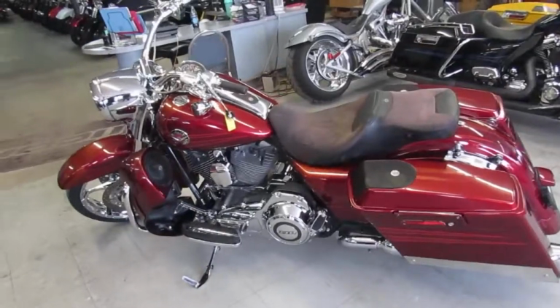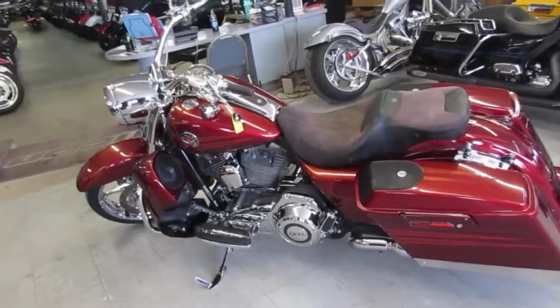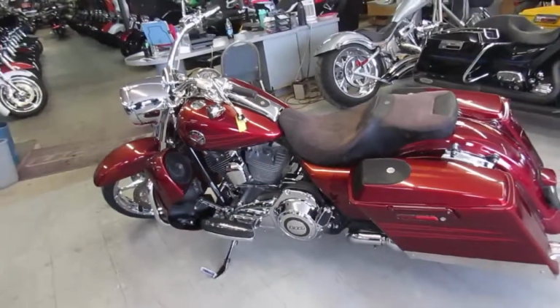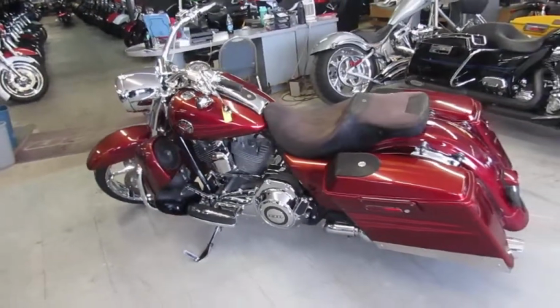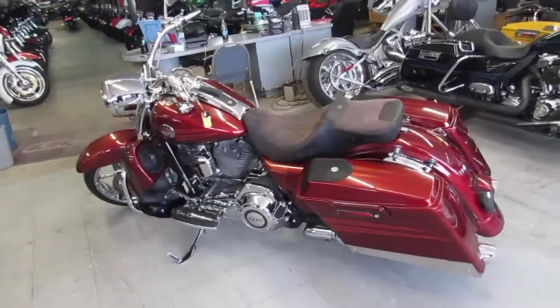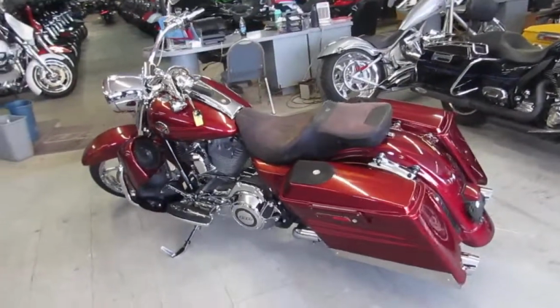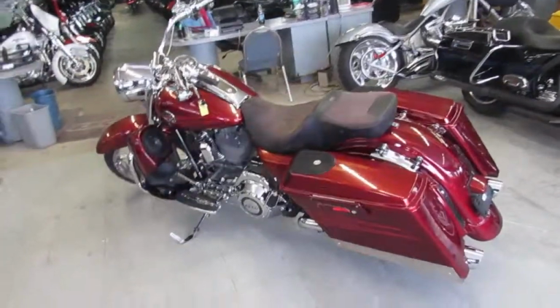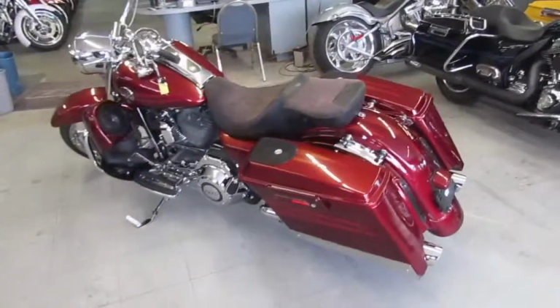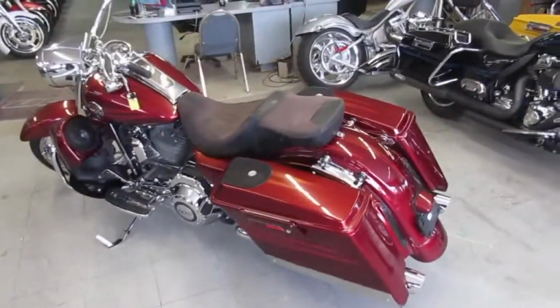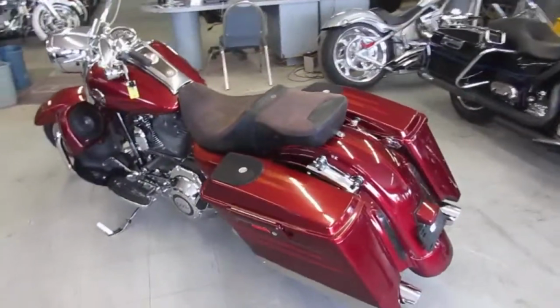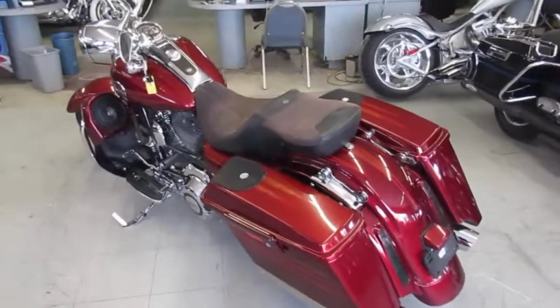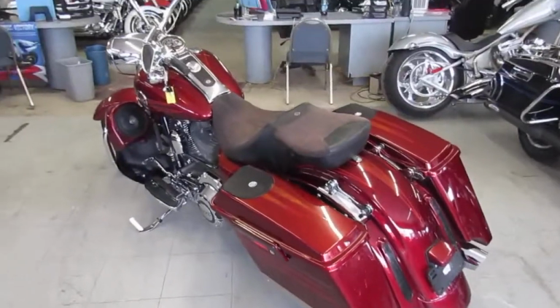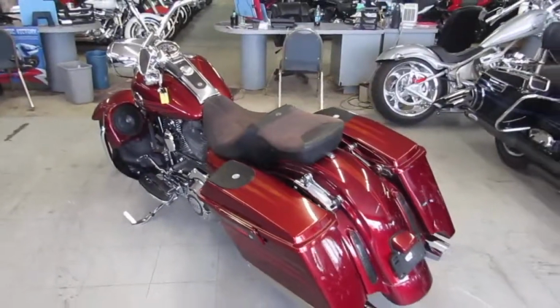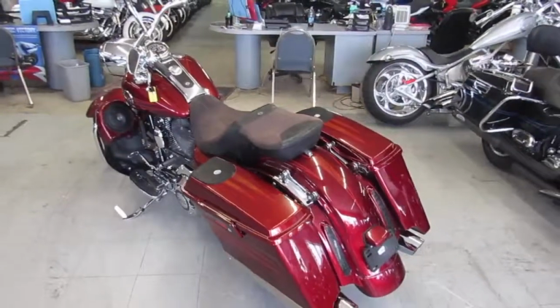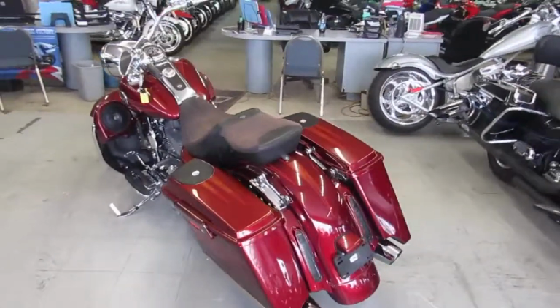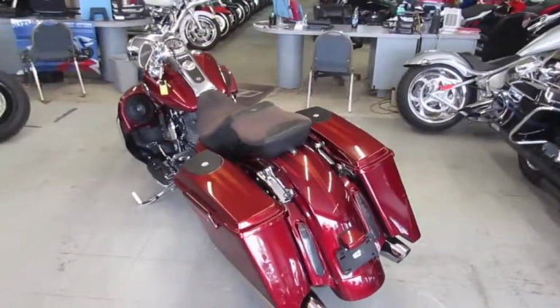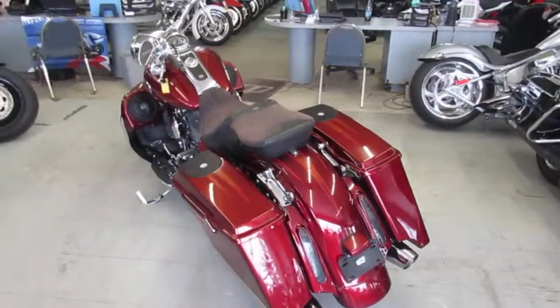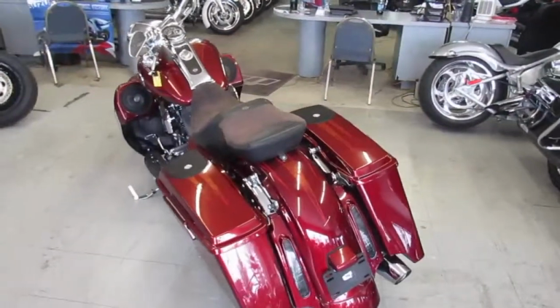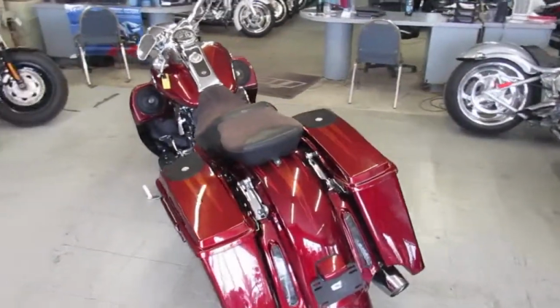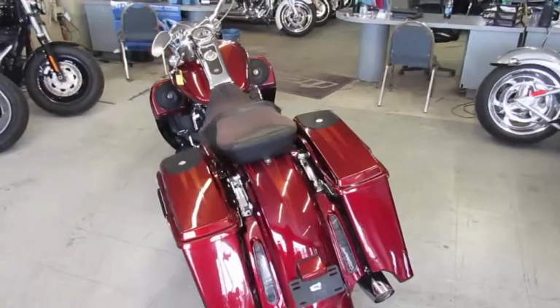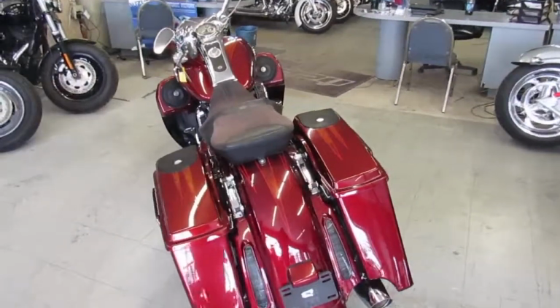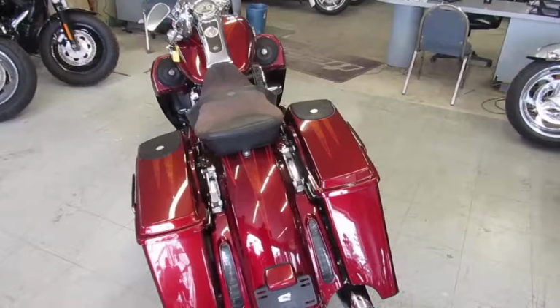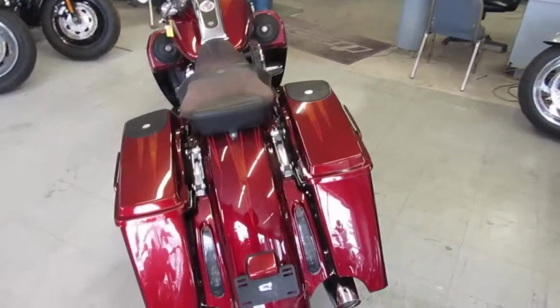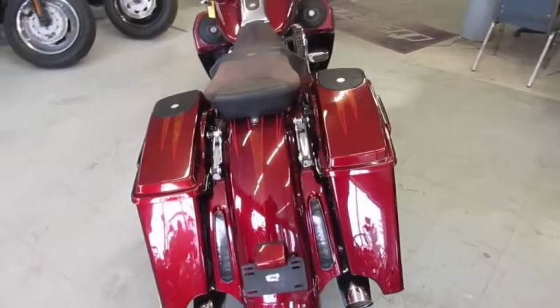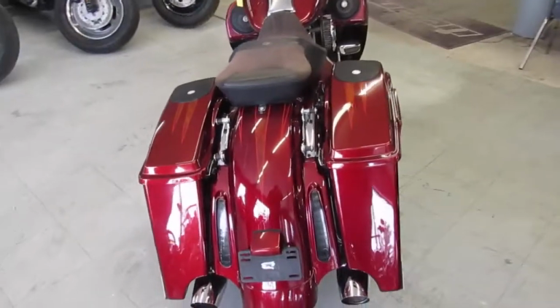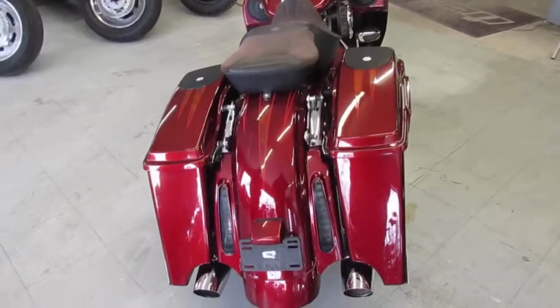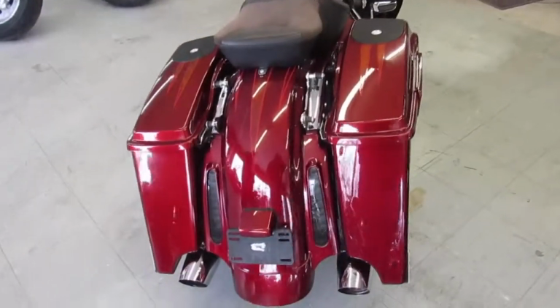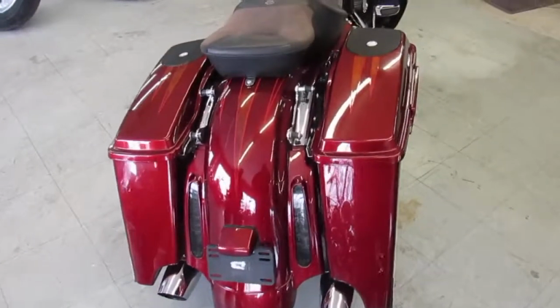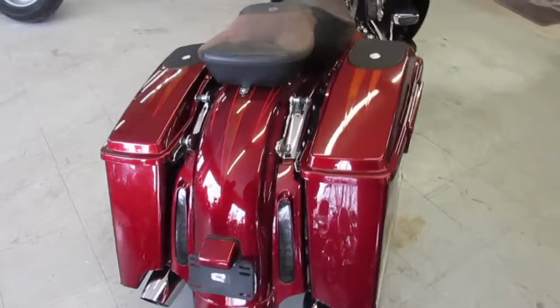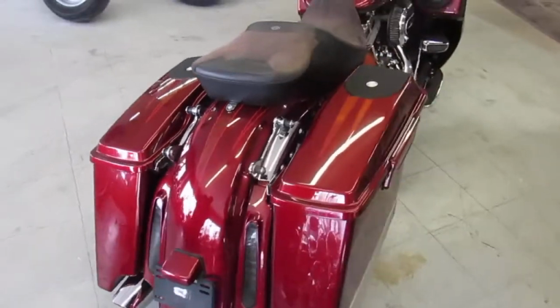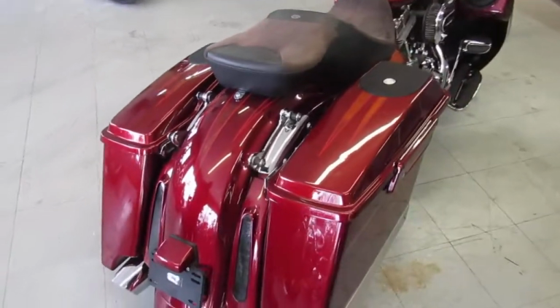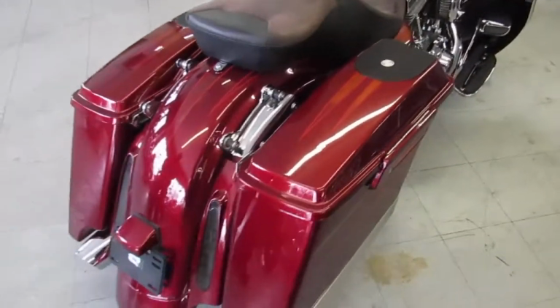Hey guys, it's ApprovalPowerSports.com here — Used Harley-Davidson Headquarters. We've got over 350 used Harley-Davidsons in our showroom for sale. Today I'm going to show you this really nice Harley-Davidson Rogue King CVO Screaming Eagle for sale.